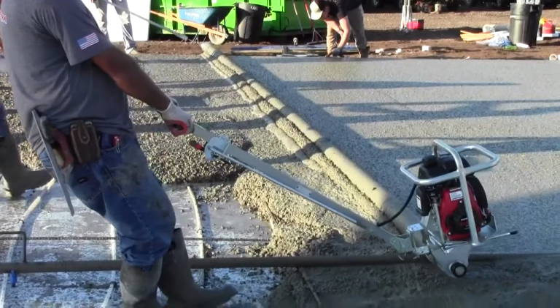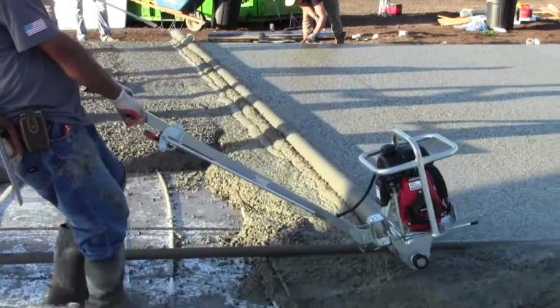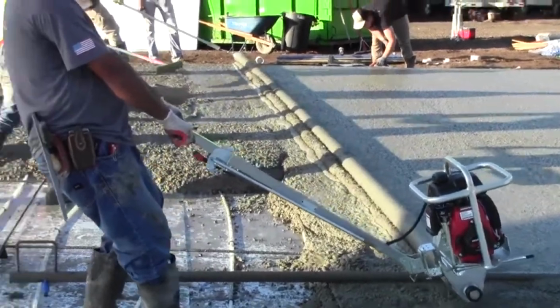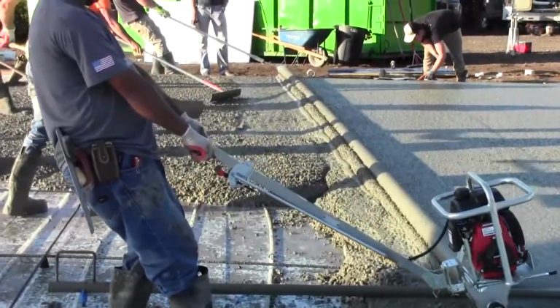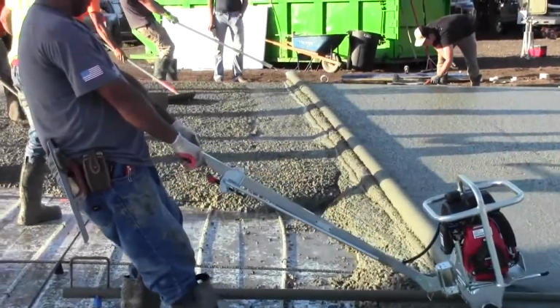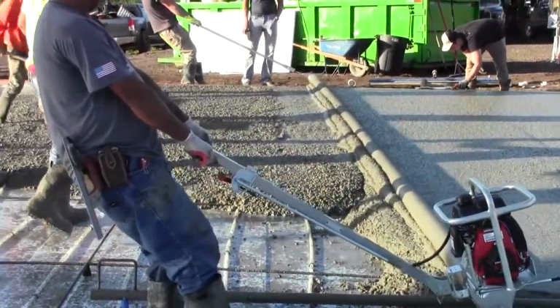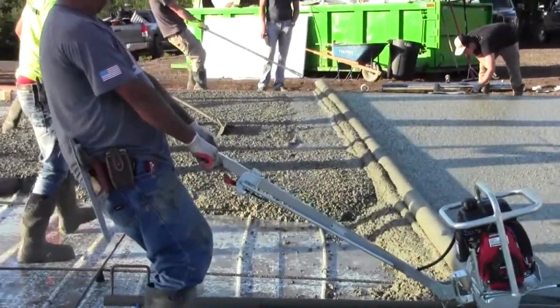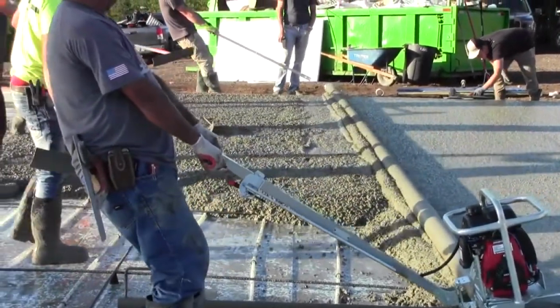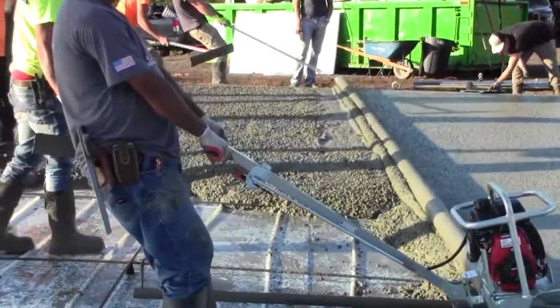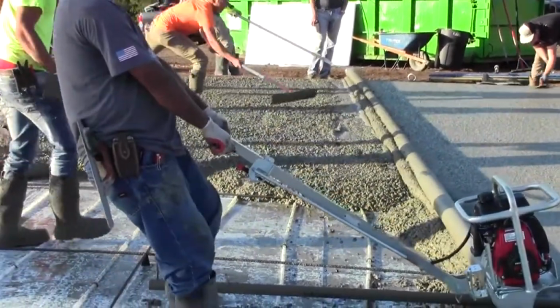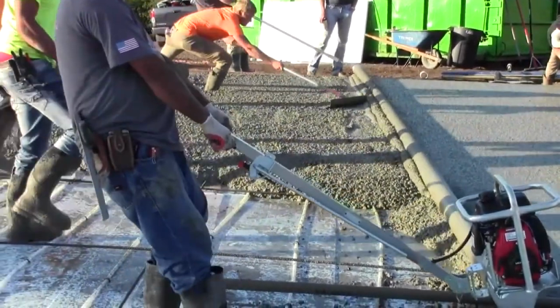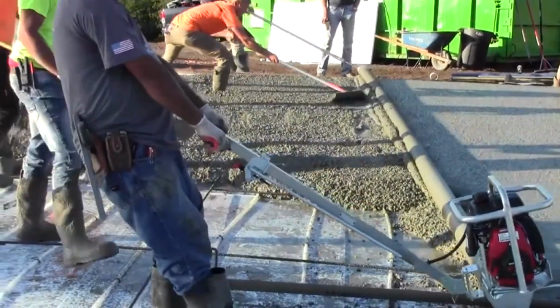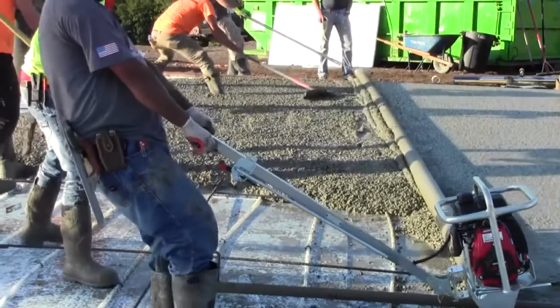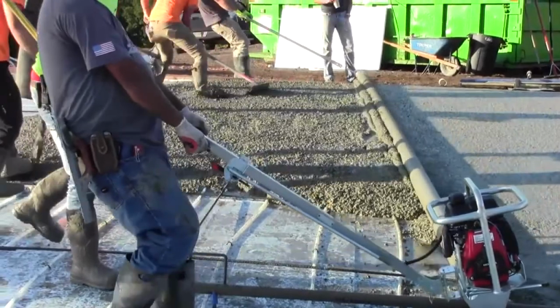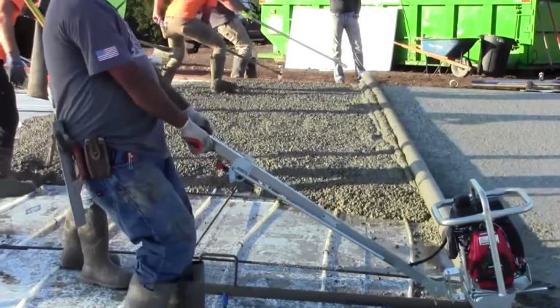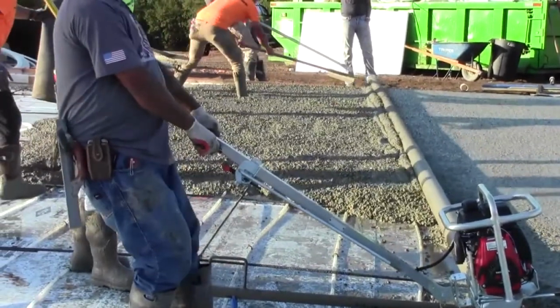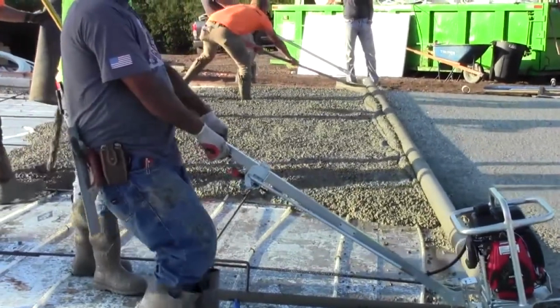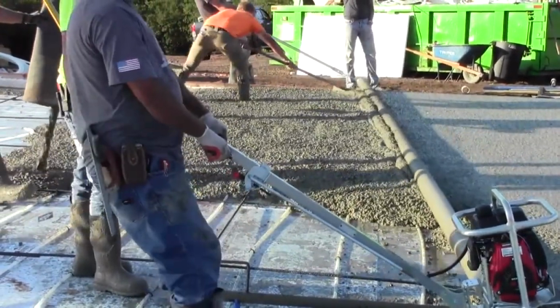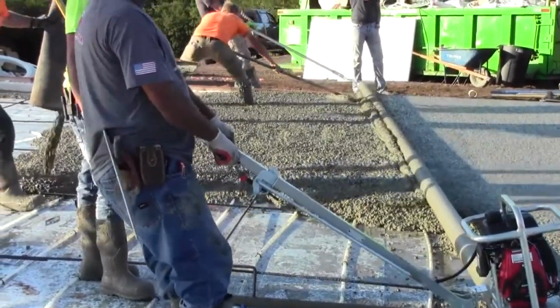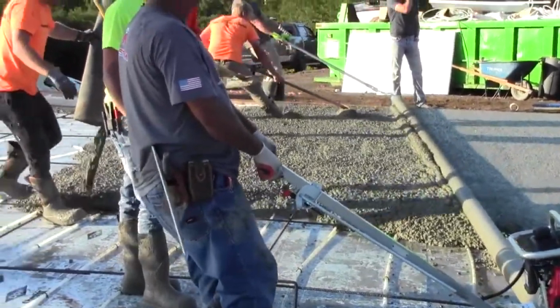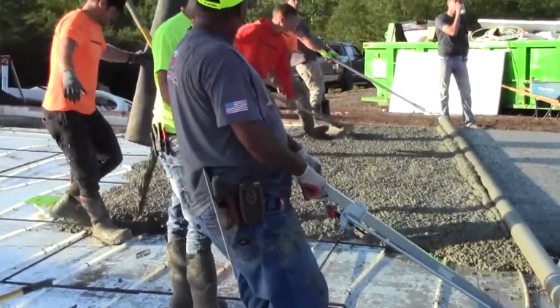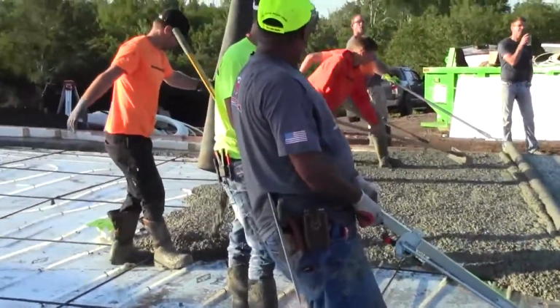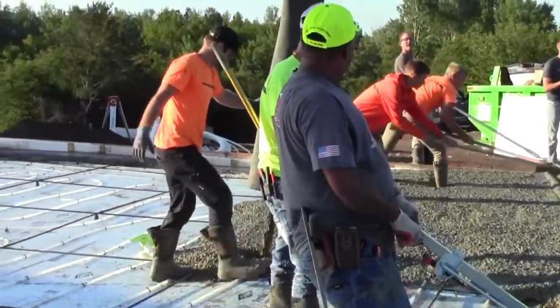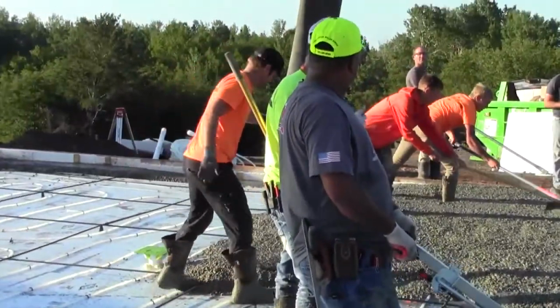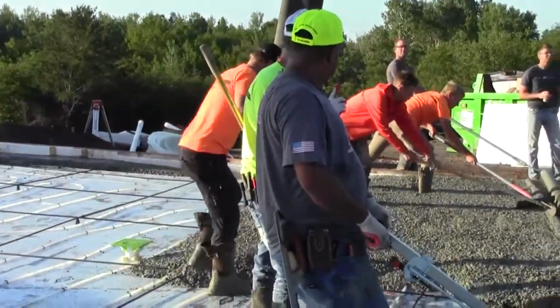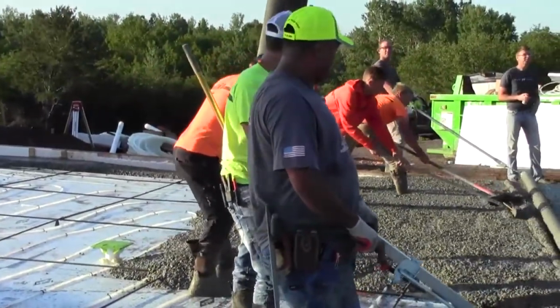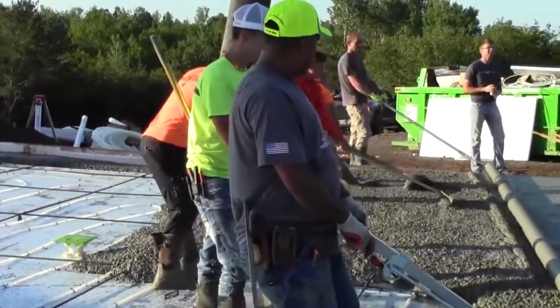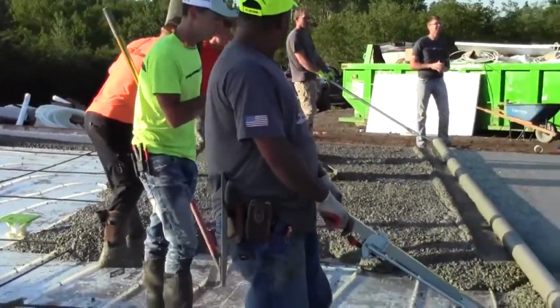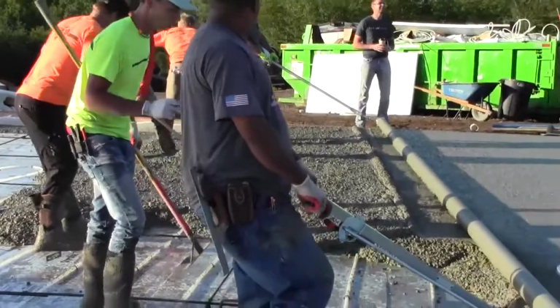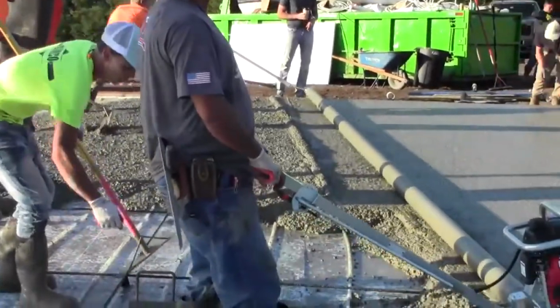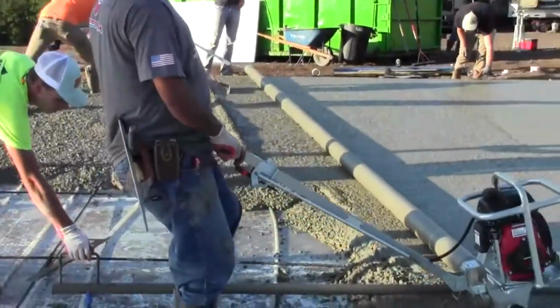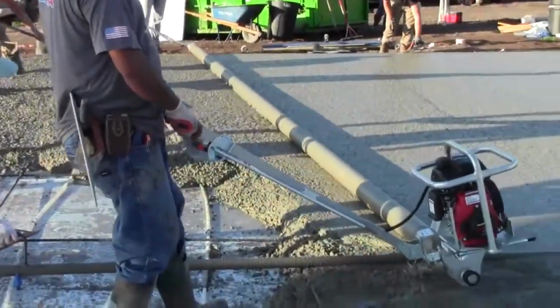Welcome to Lura Enterprises, home of the first and only adjustable roller screen. This pour today is brought to you by Mainline Excavating out of Duluth, Minnesota.